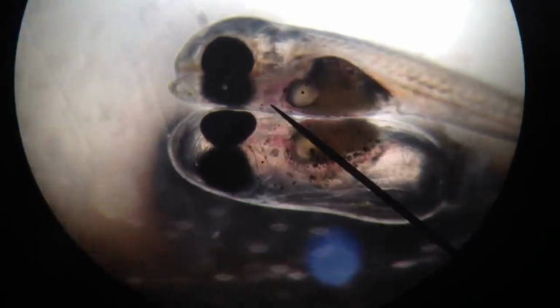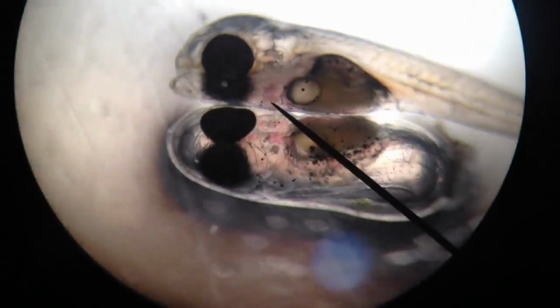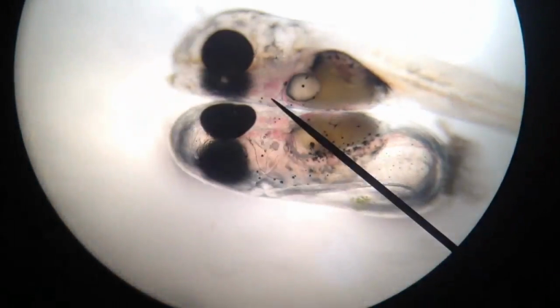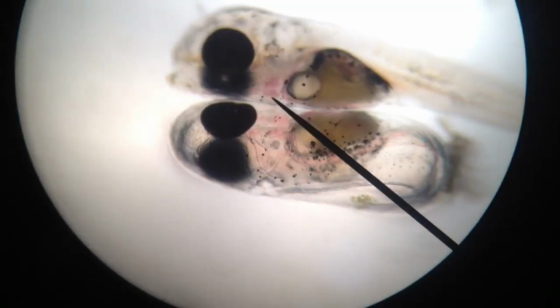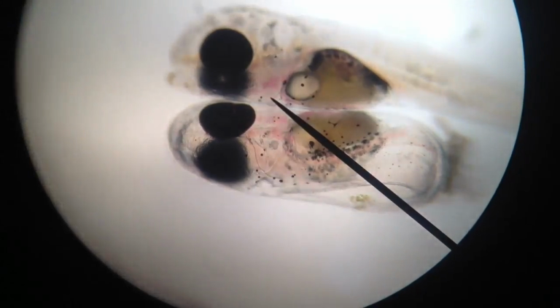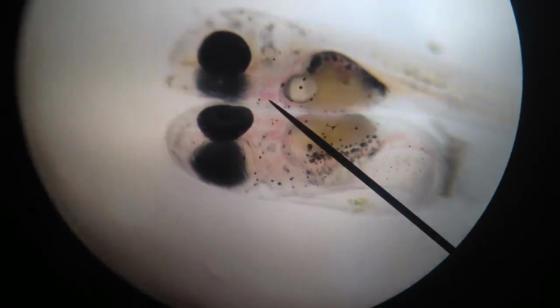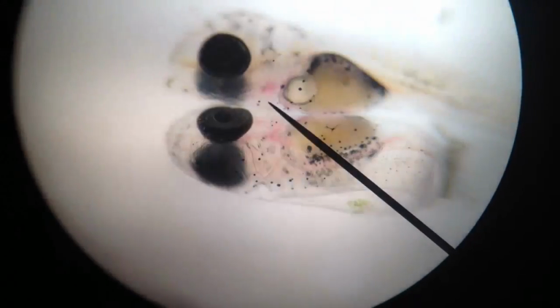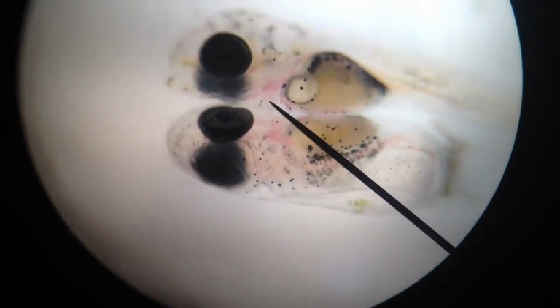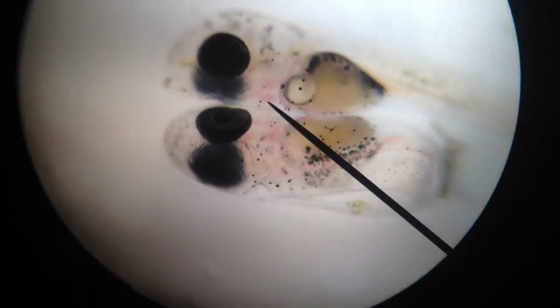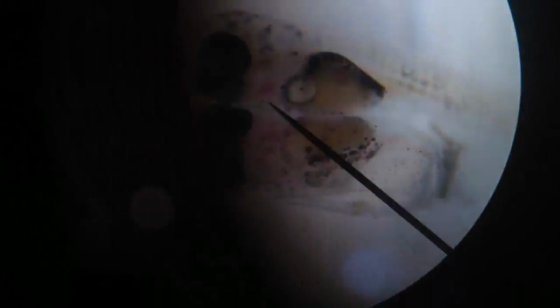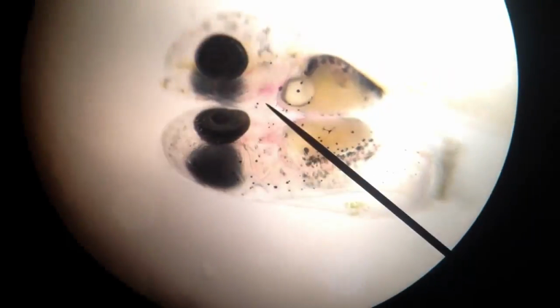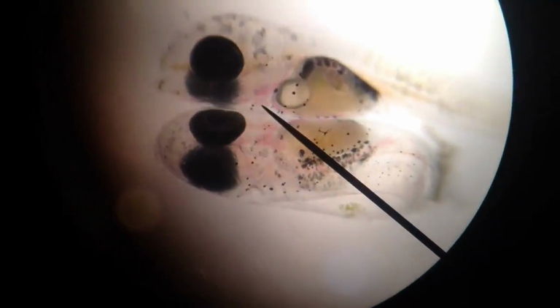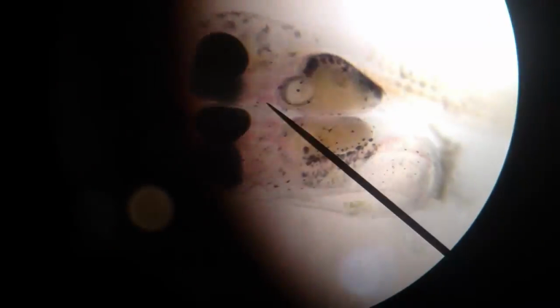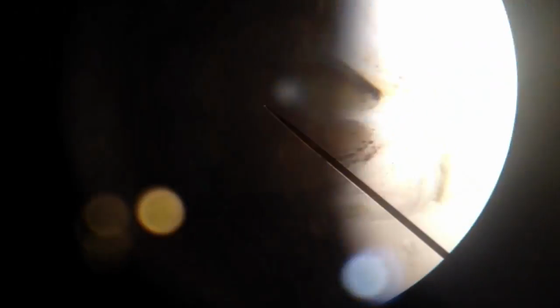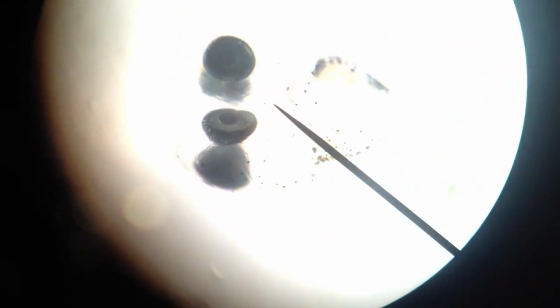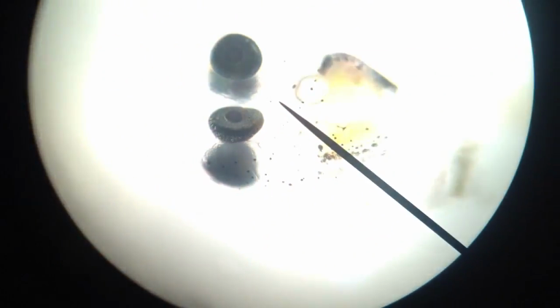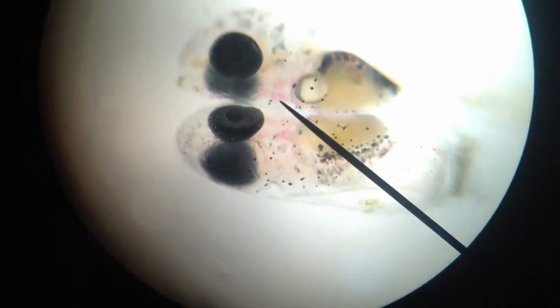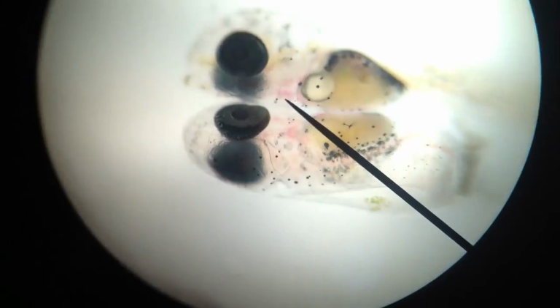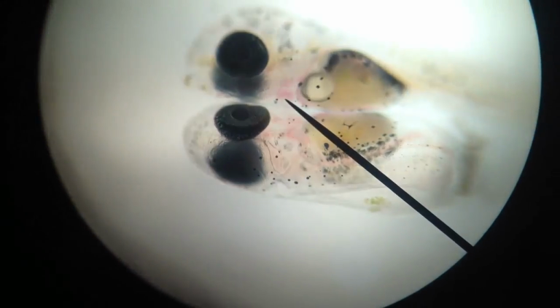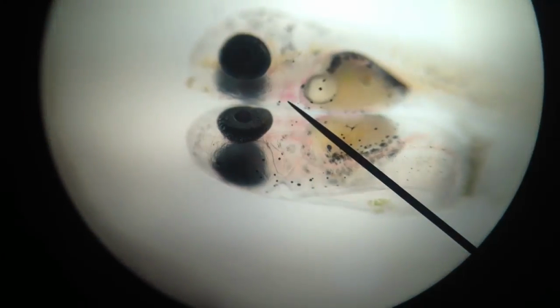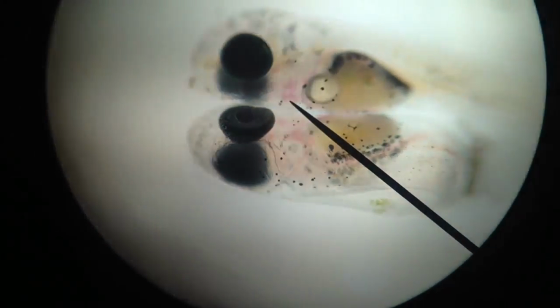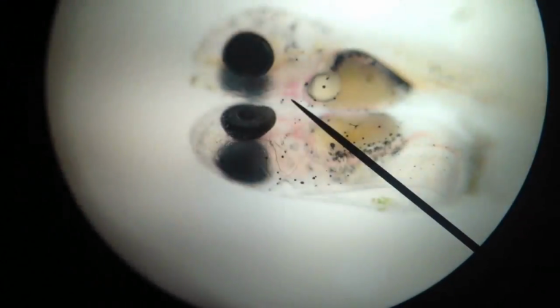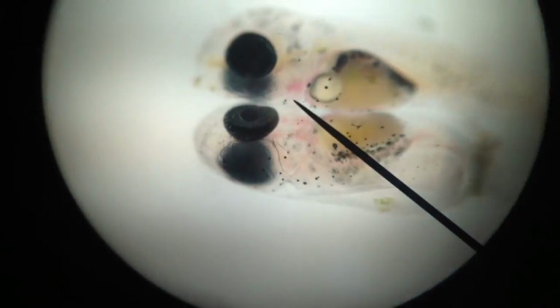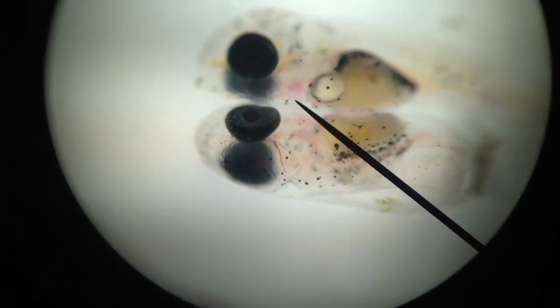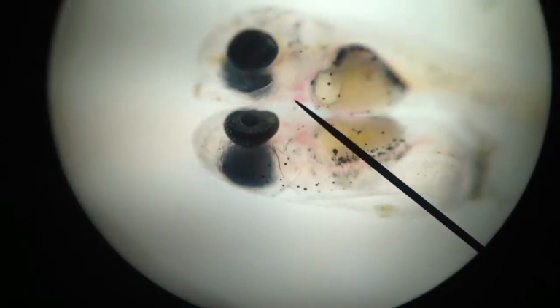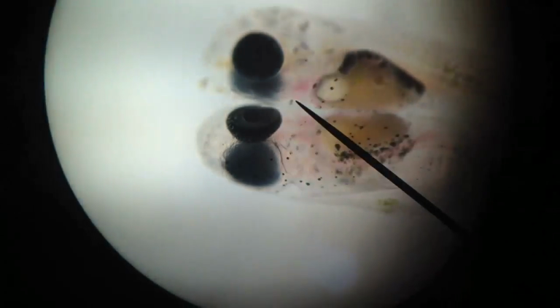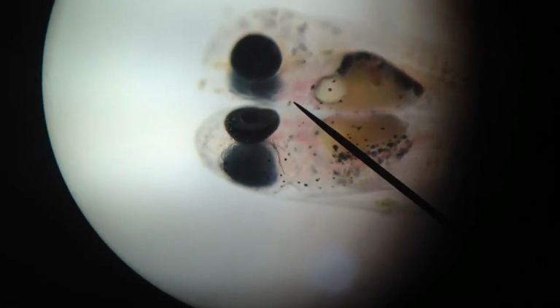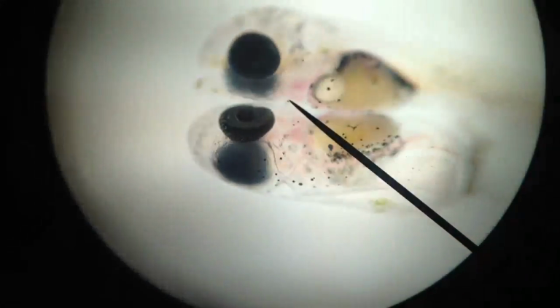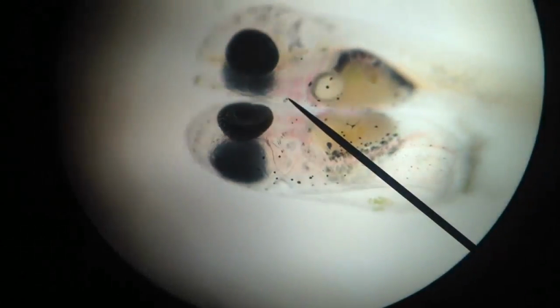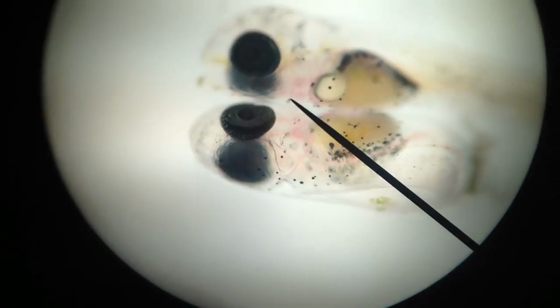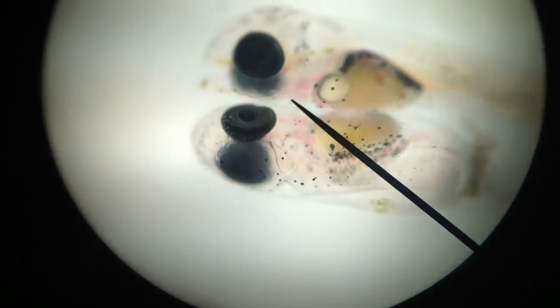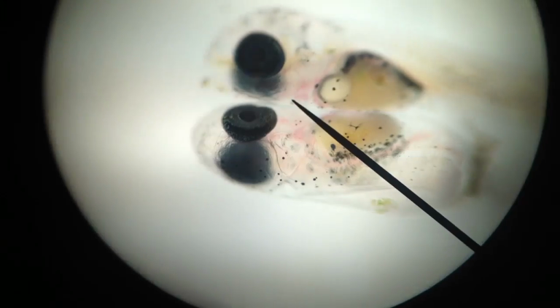You turn the light up, you'll be able to see through them. There you go.